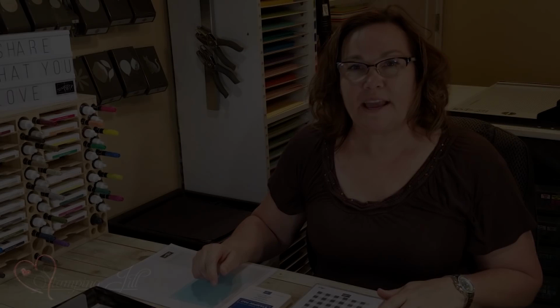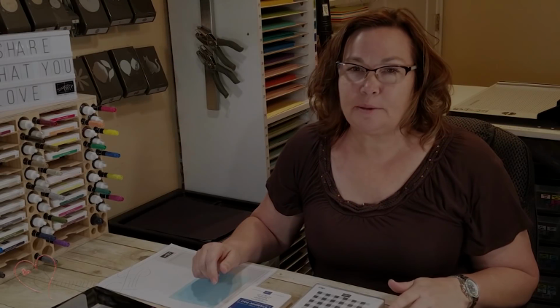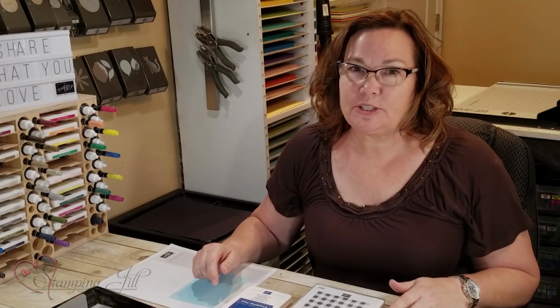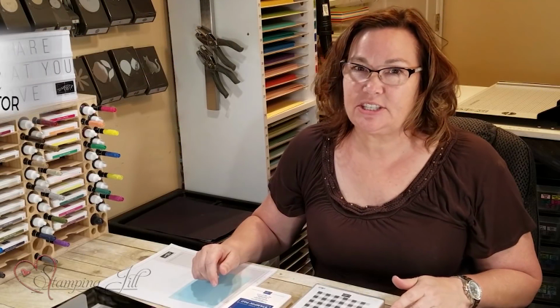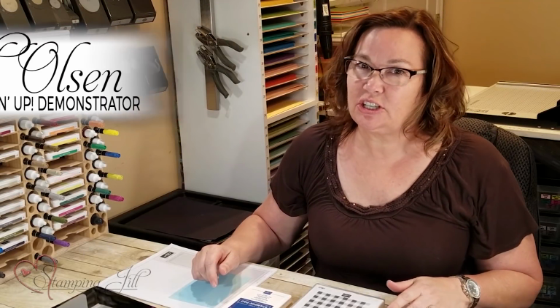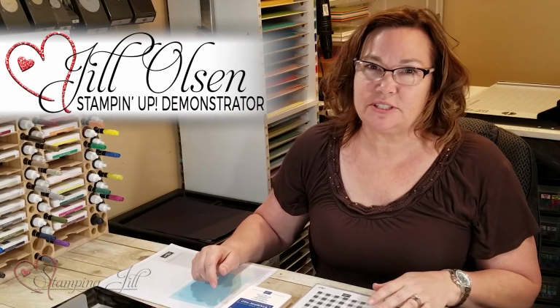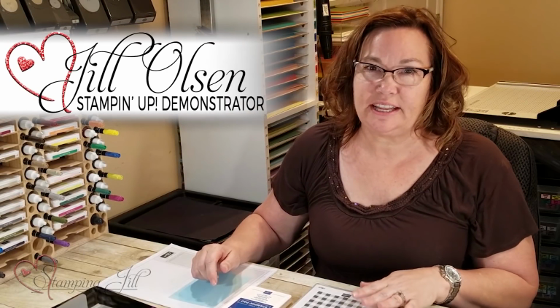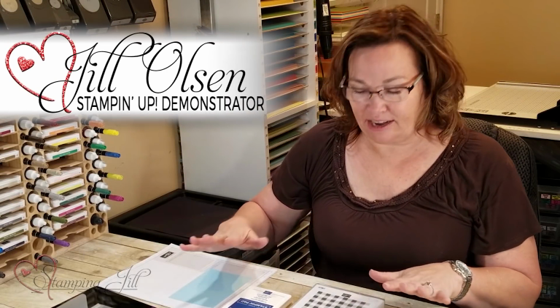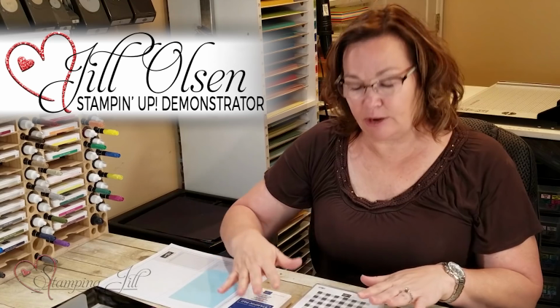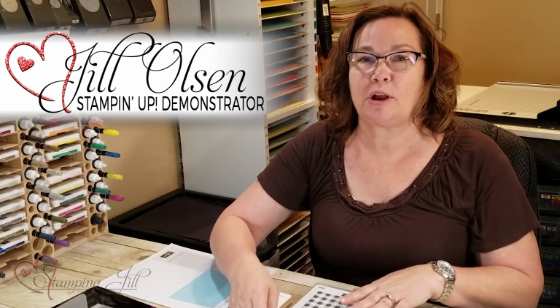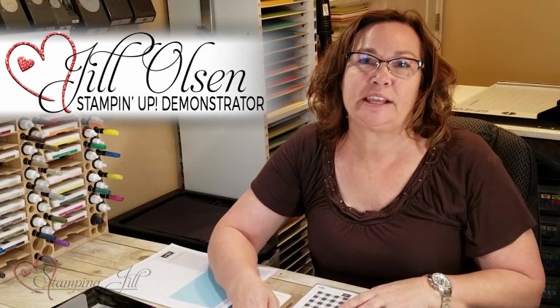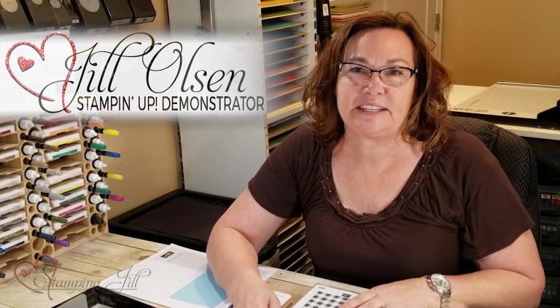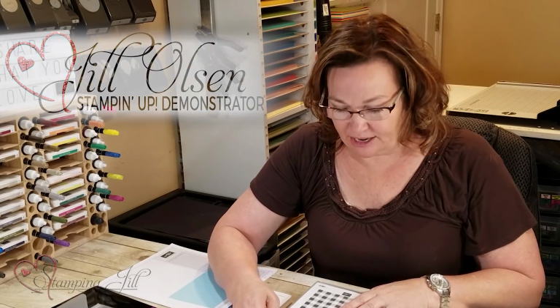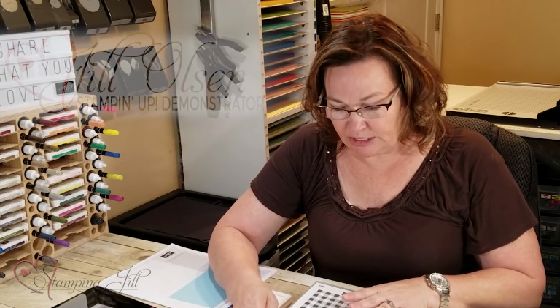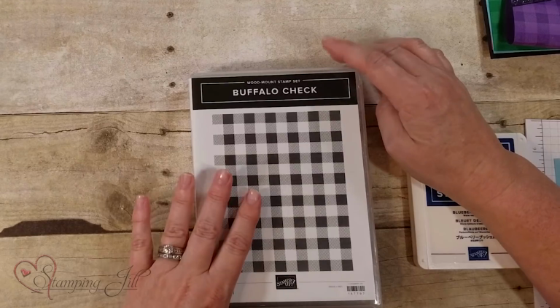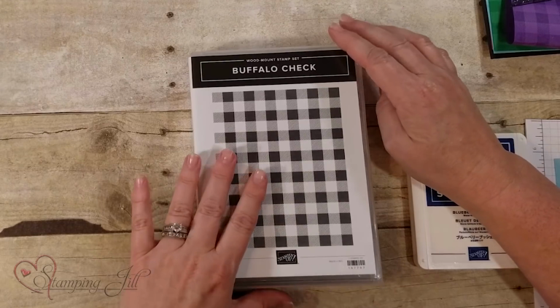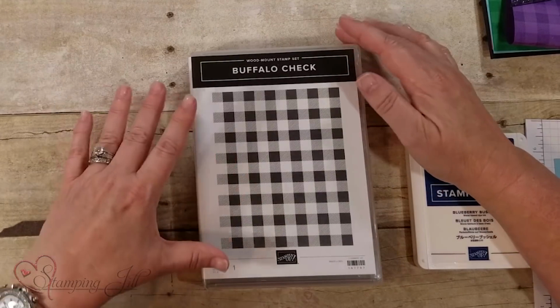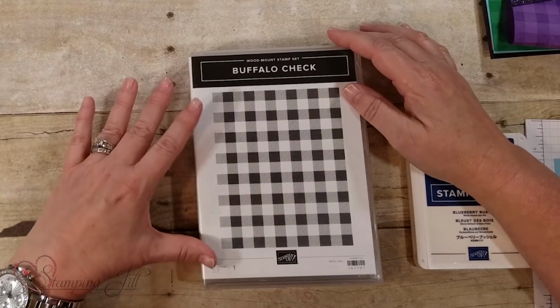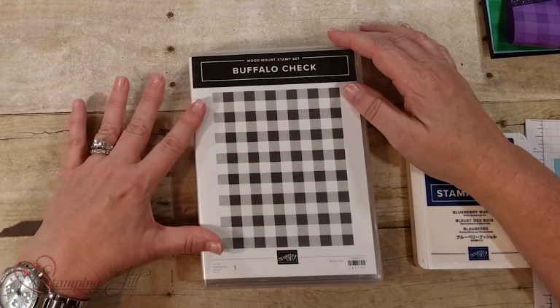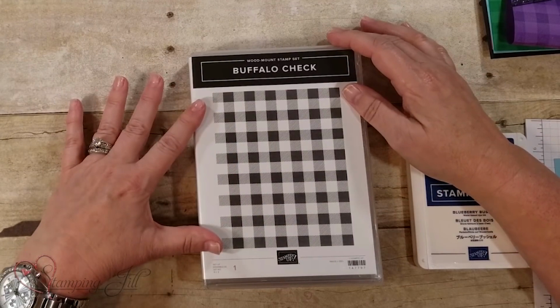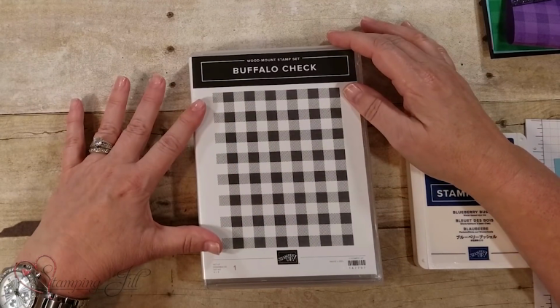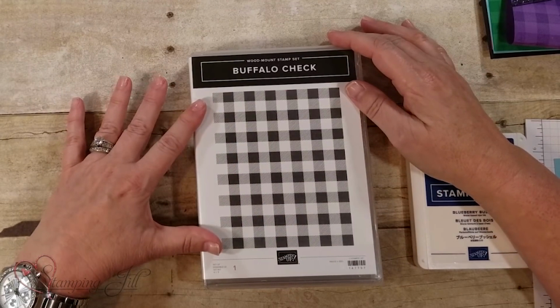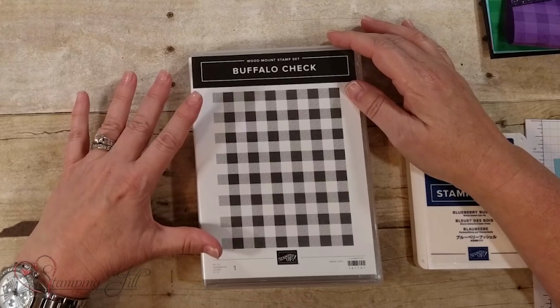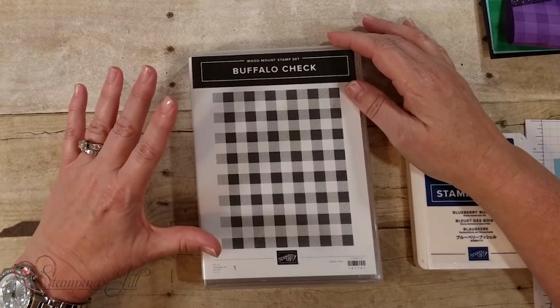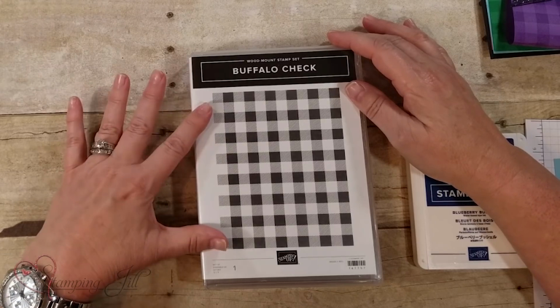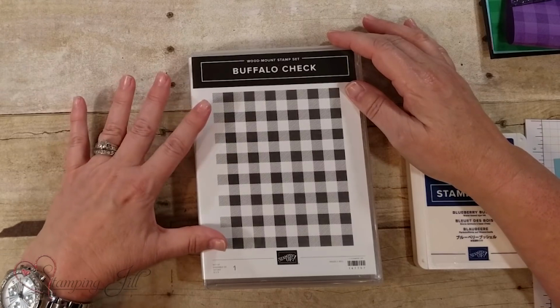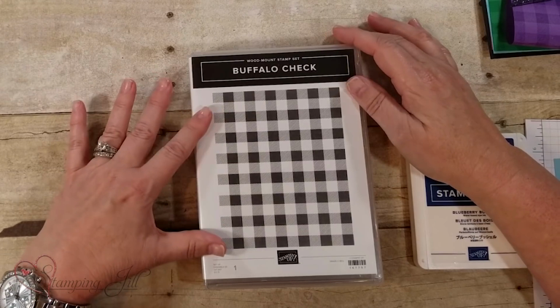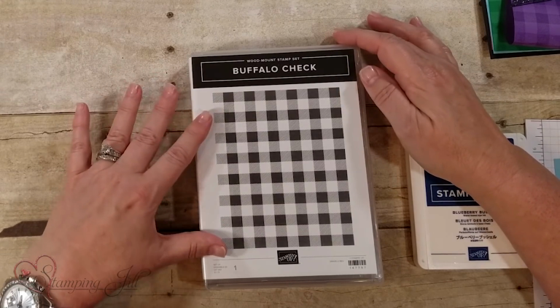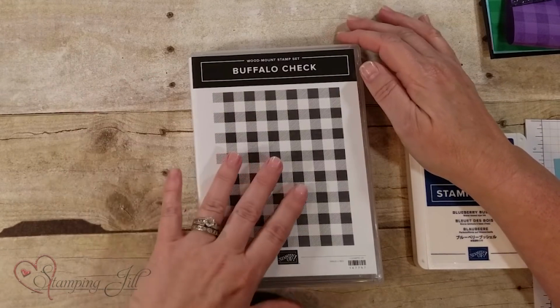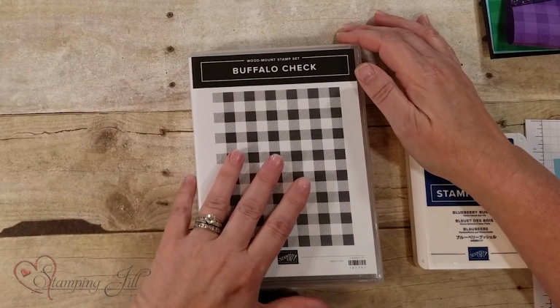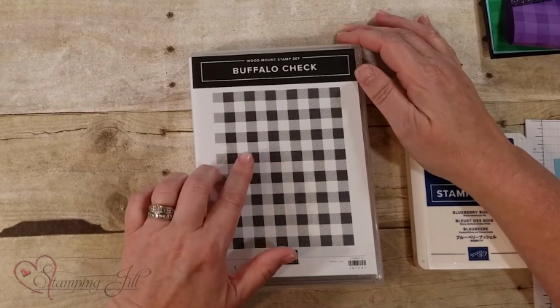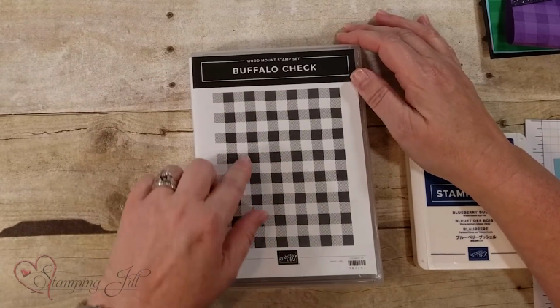Hi Stampers! This is Jill Olson and I'm here for Watch It Weekly Wednesday. I'm going to show you this new stamp called the Buffalo Check Stamp and it comes two different ways.